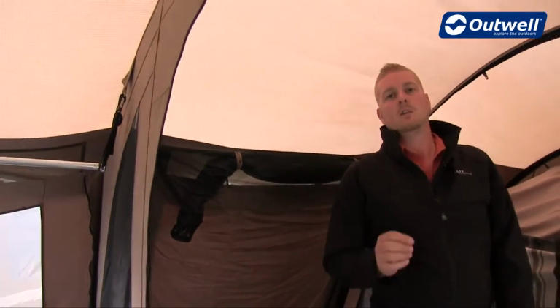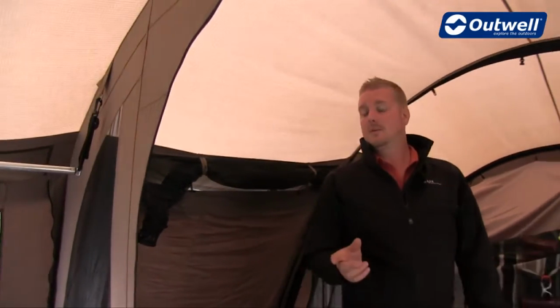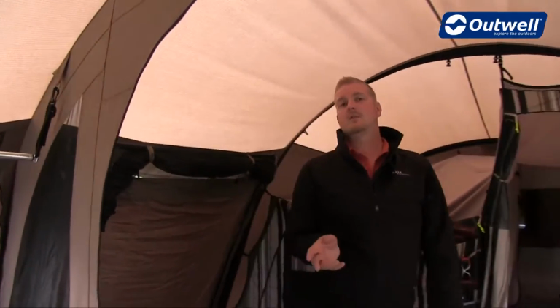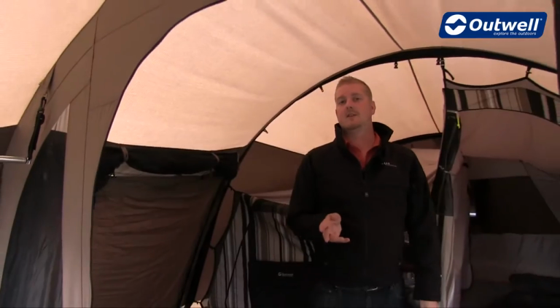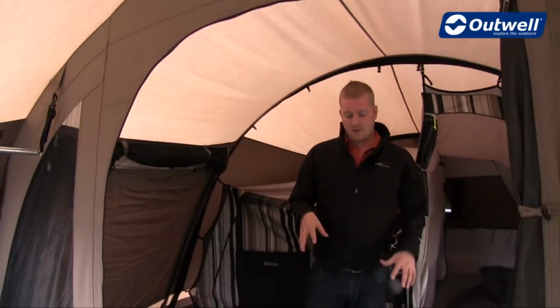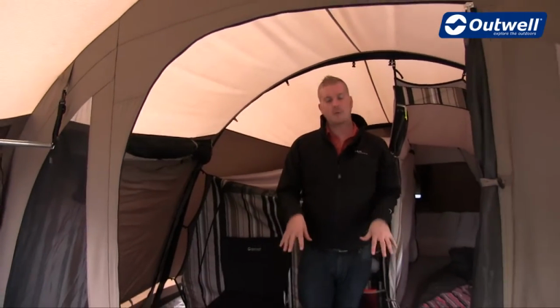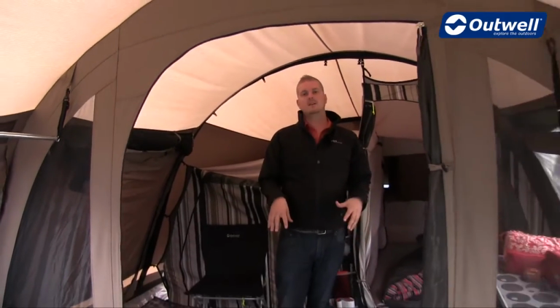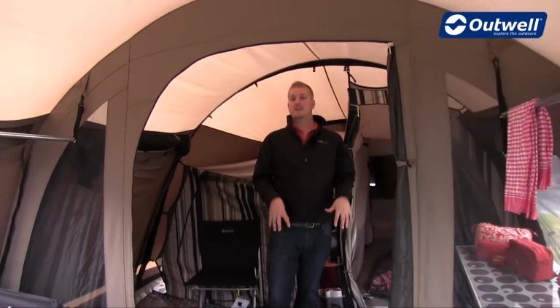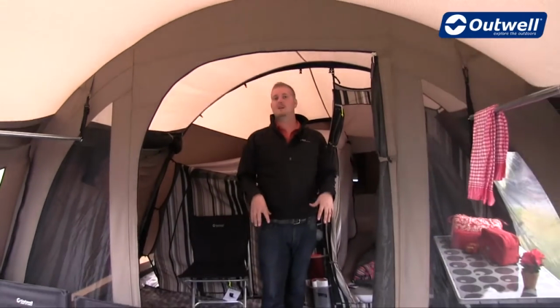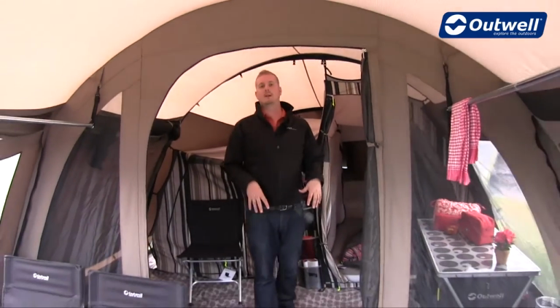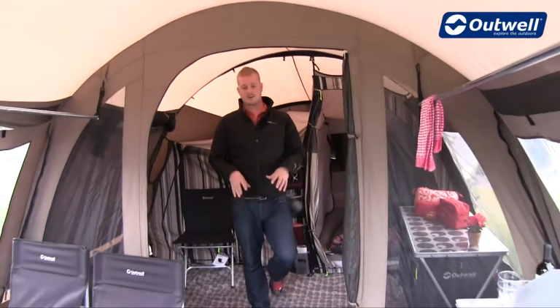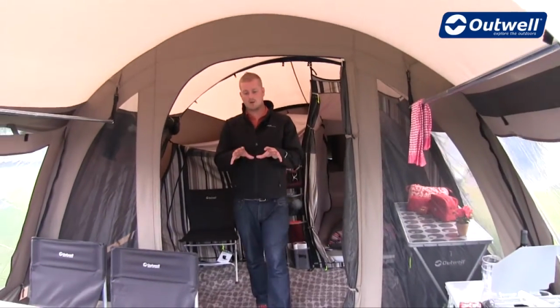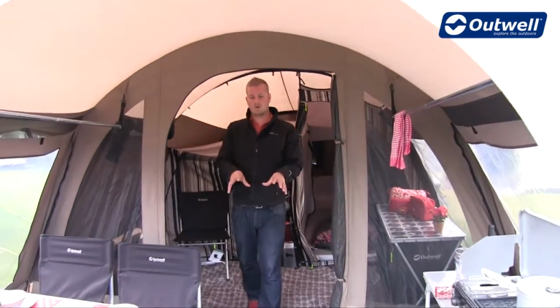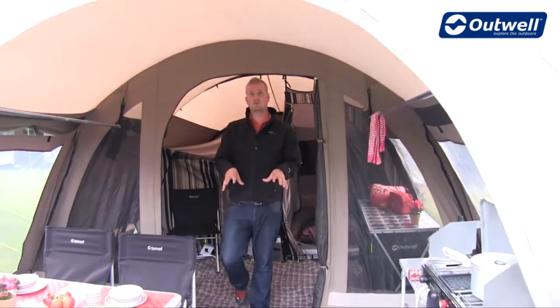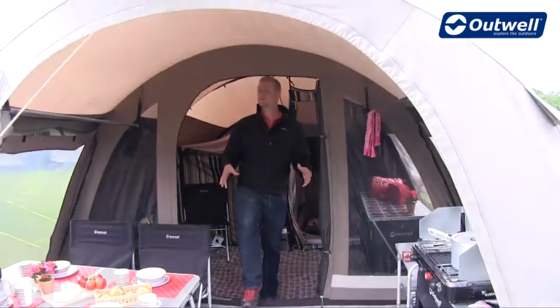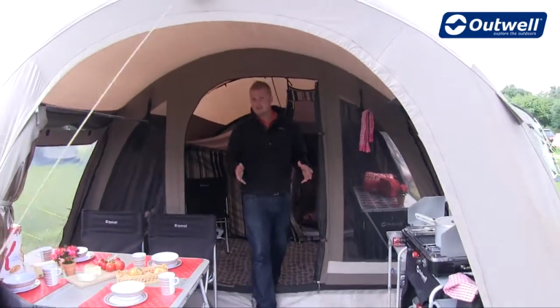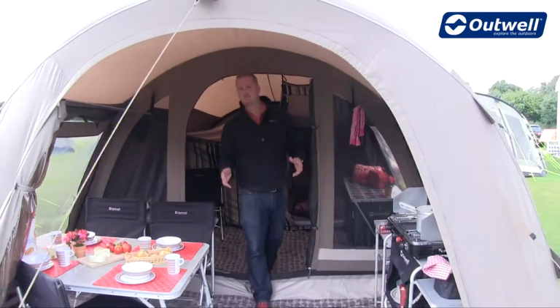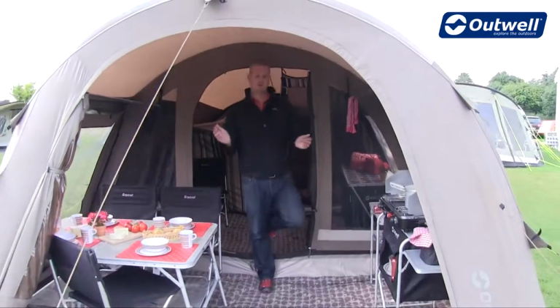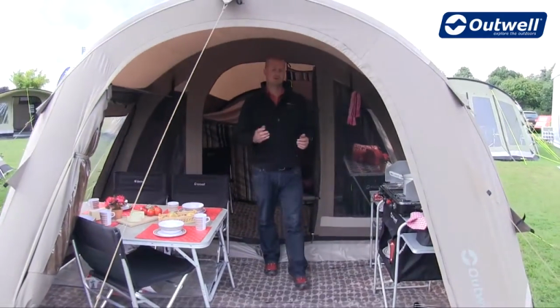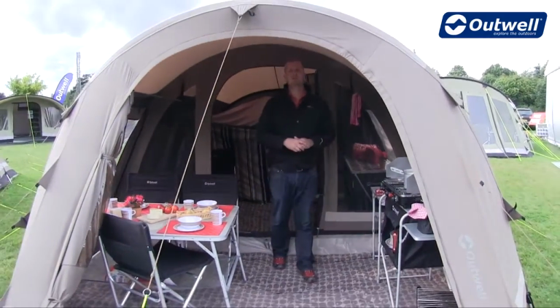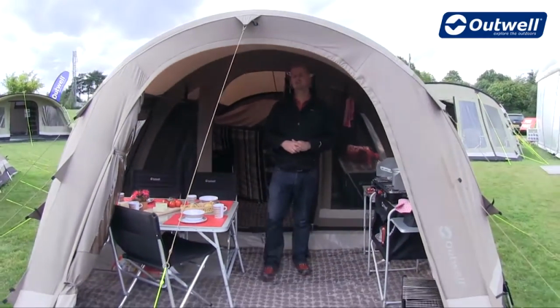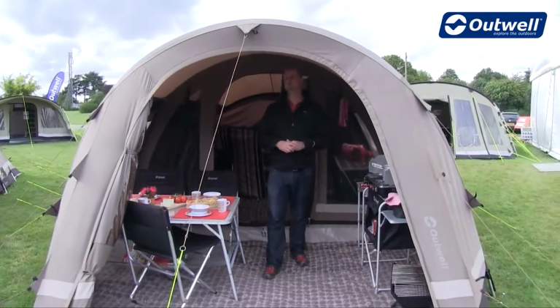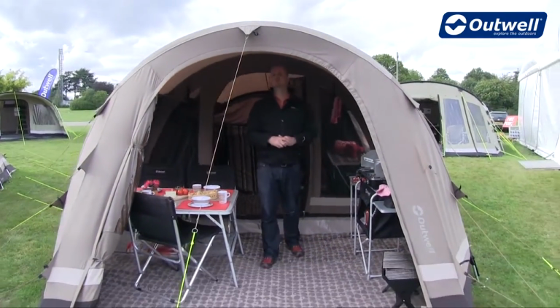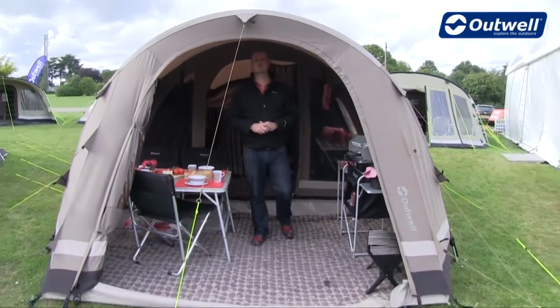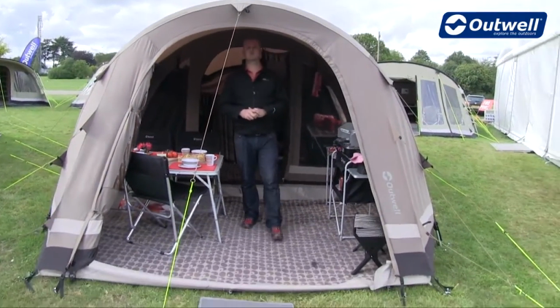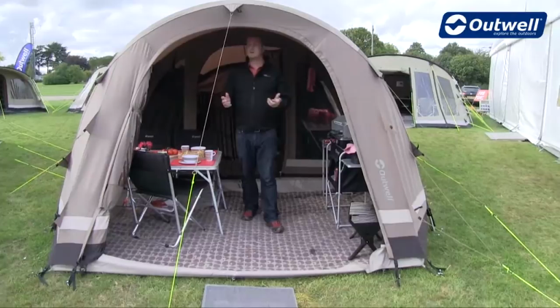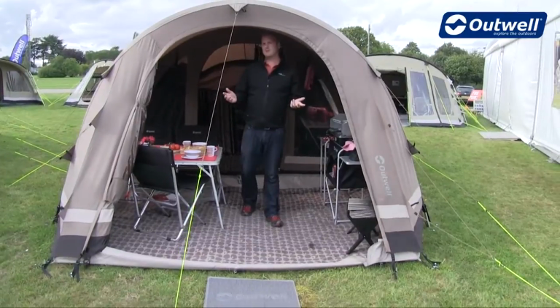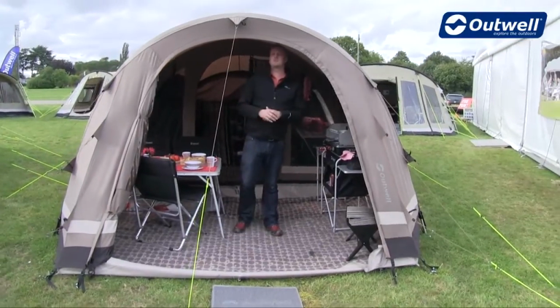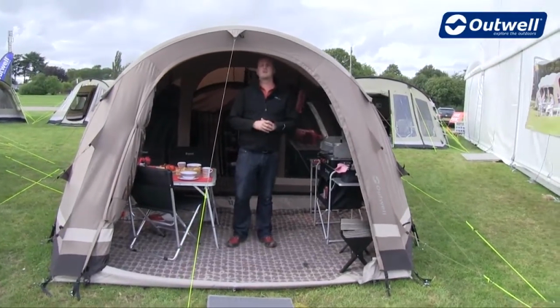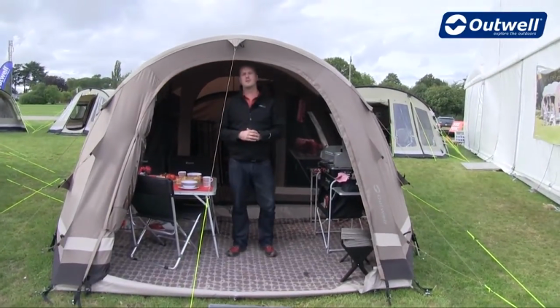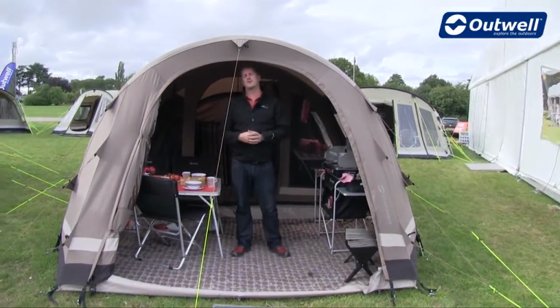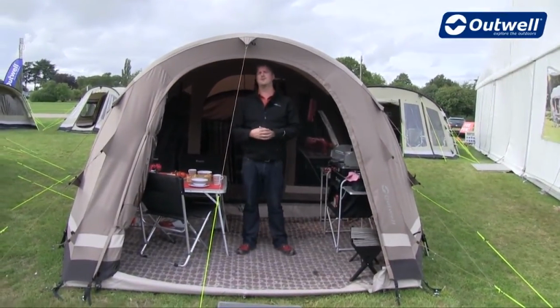Optional extras for this tent include the carpet for the living section, and there's also a carpet available for the front section of the tent, plus a footprint to go underneath to give you a little bit more protection under your ground sheet. So that's all the features of our Niagara Falls — thank you for watching.